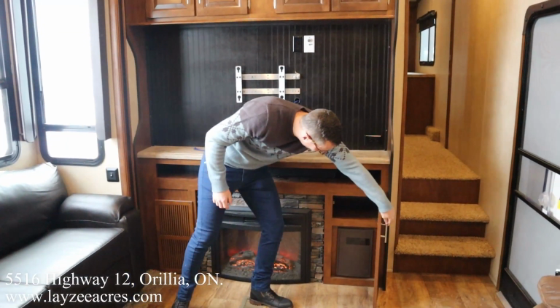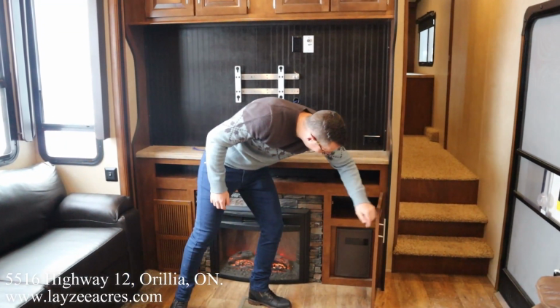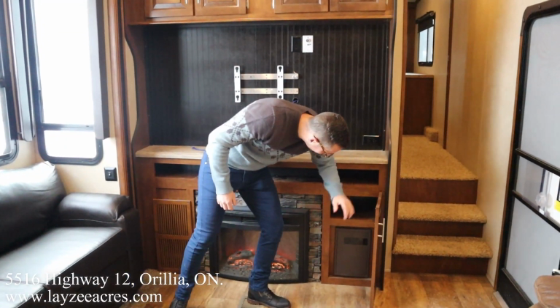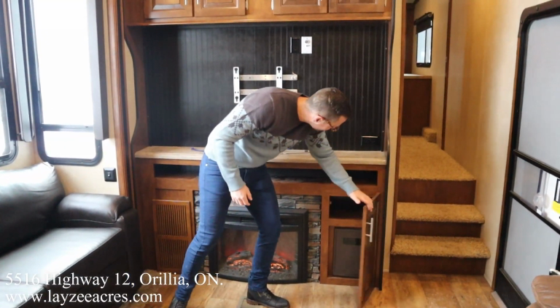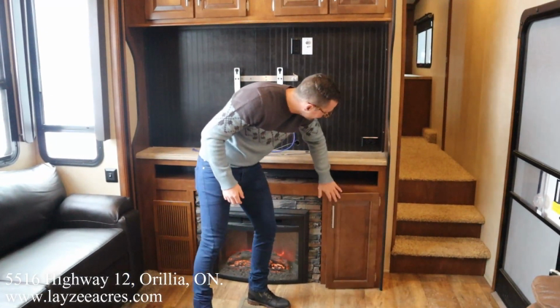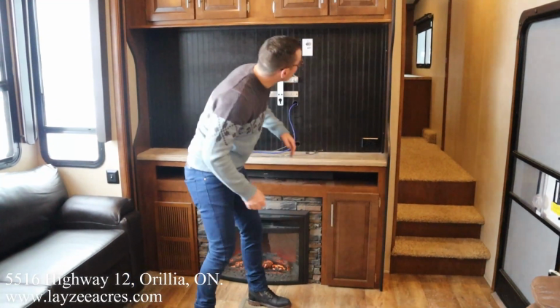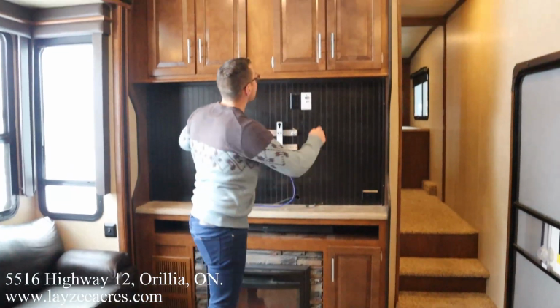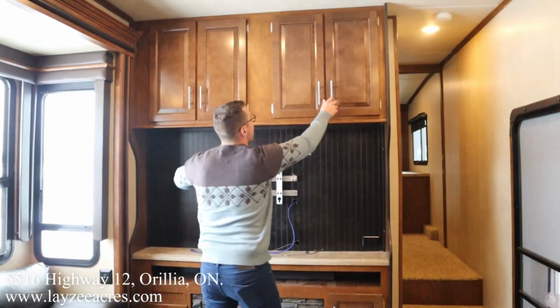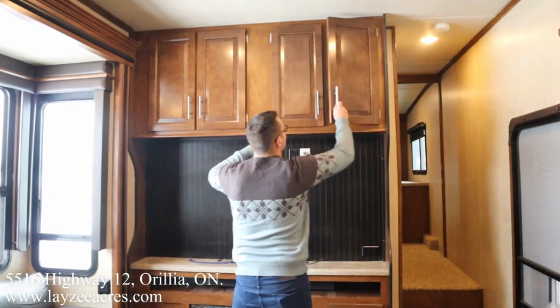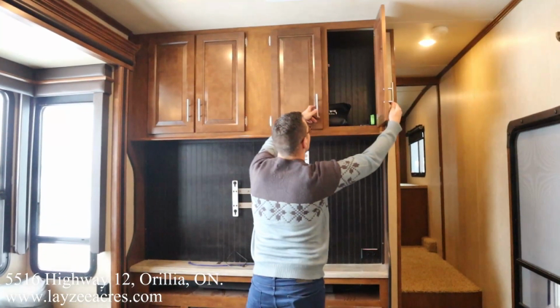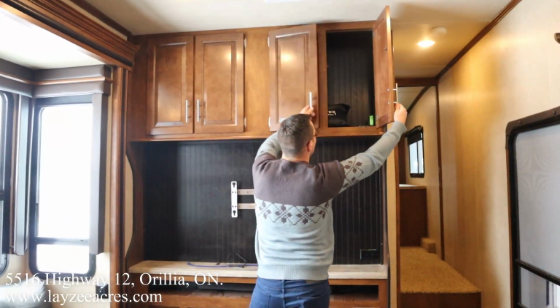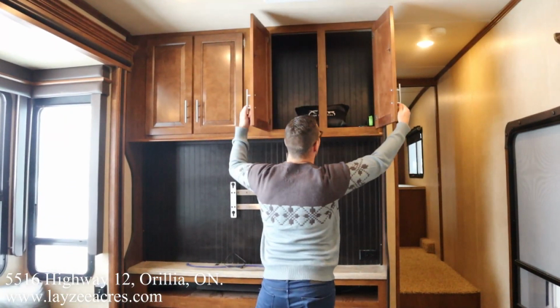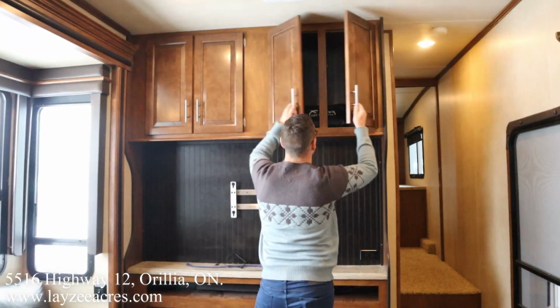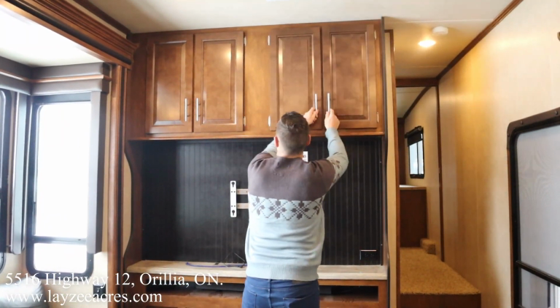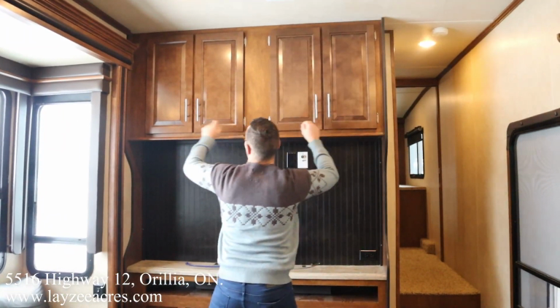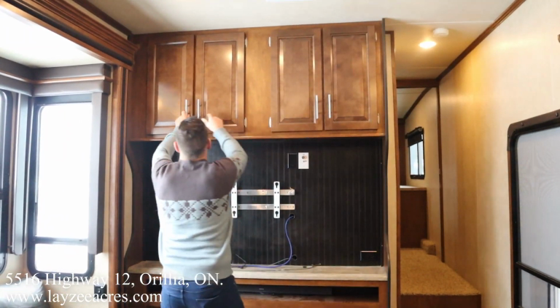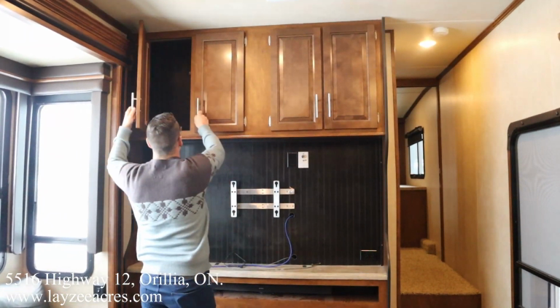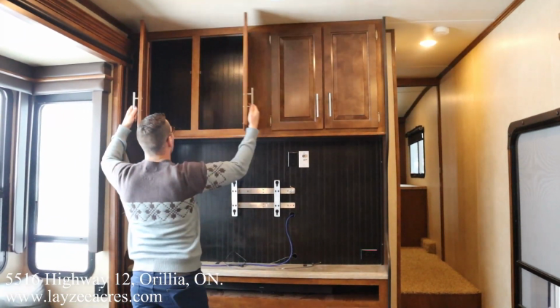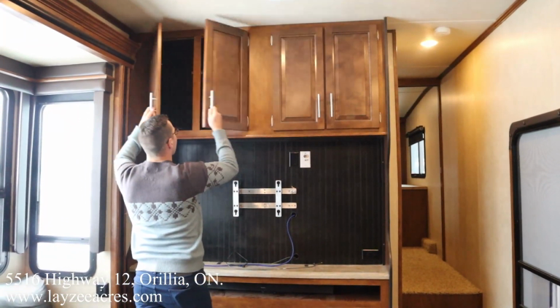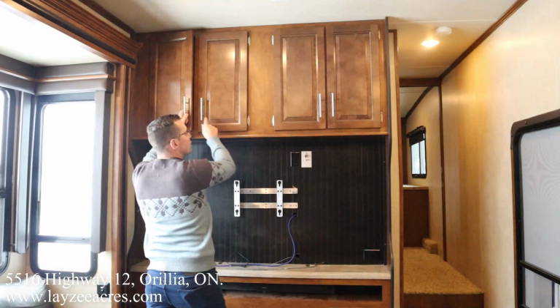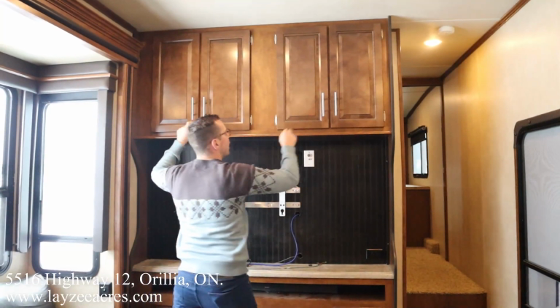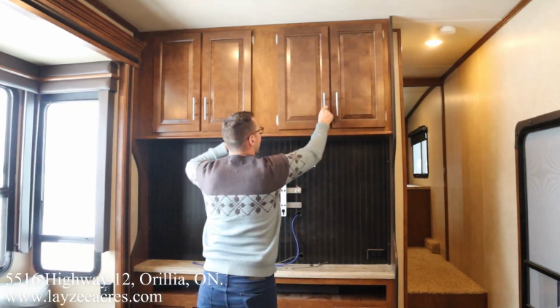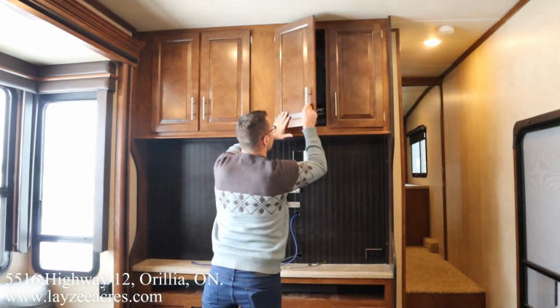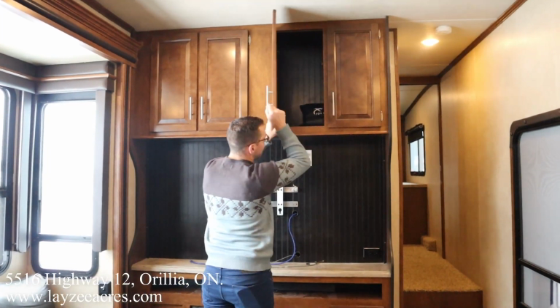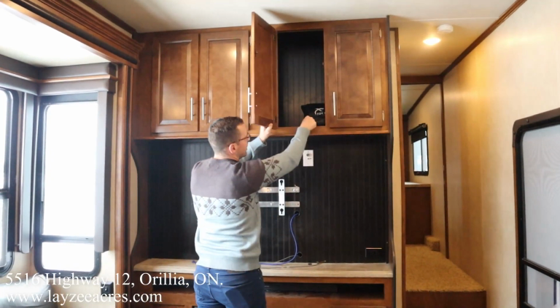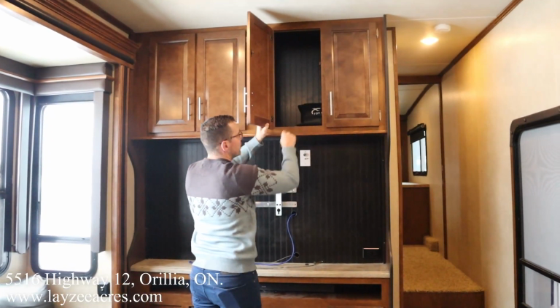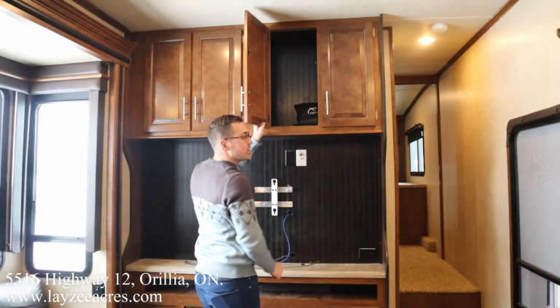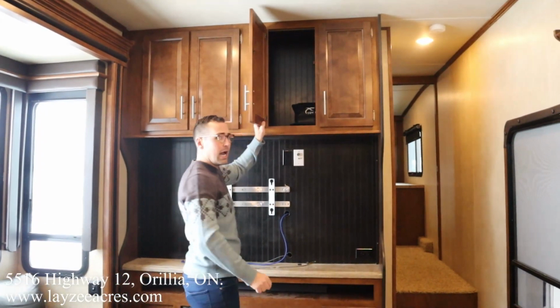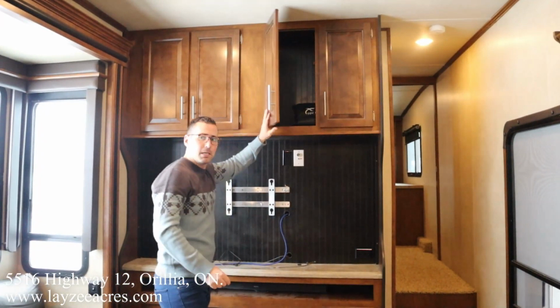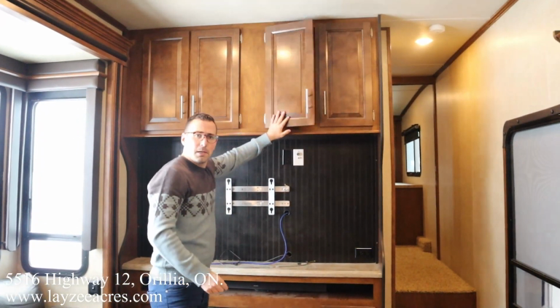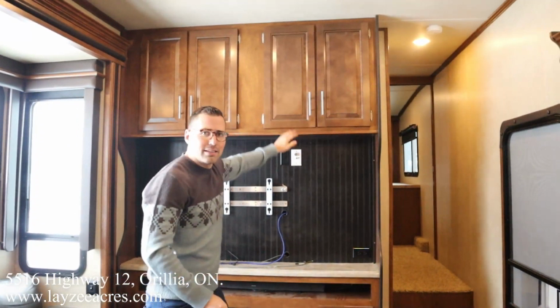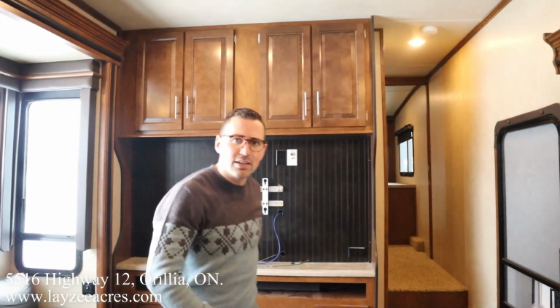We've got some storage there with our breakers and fuses, and storage across the top as well. We've got the original manuals right through here — love to see that.